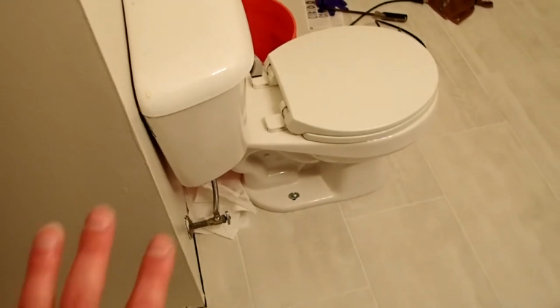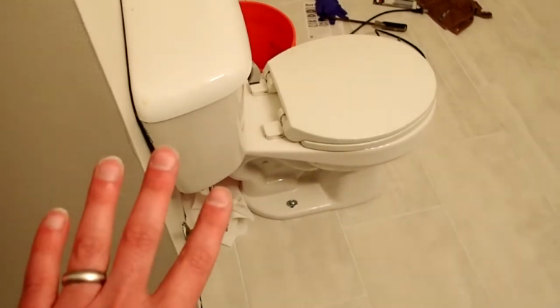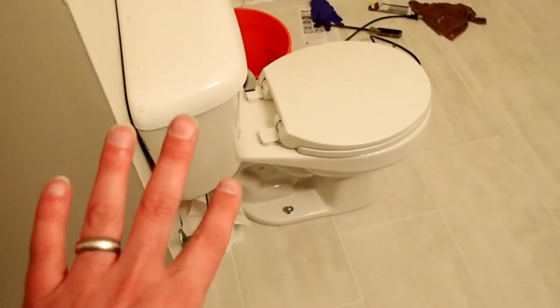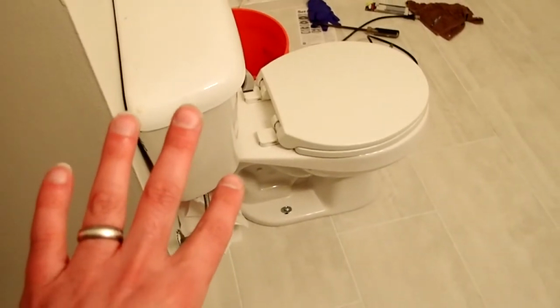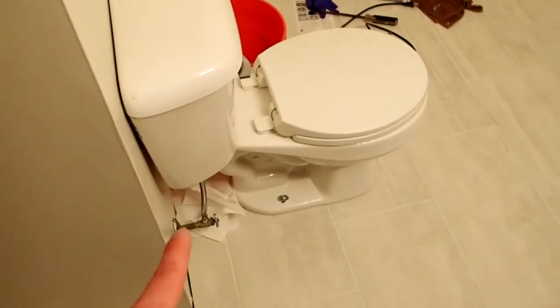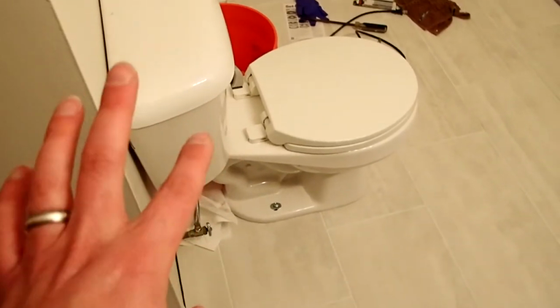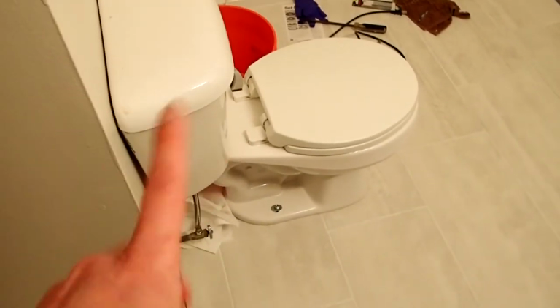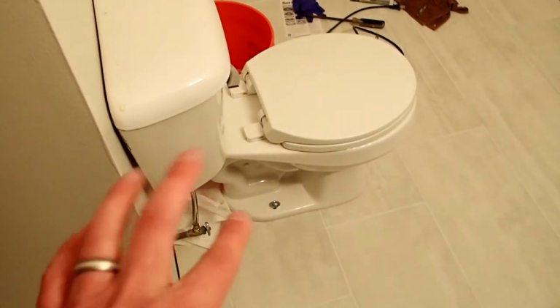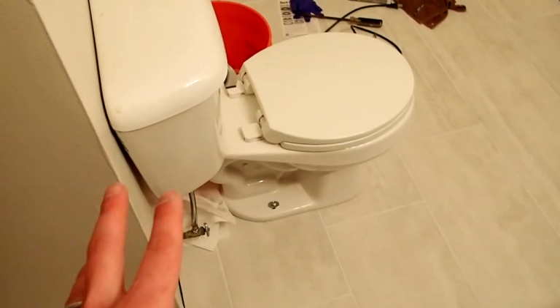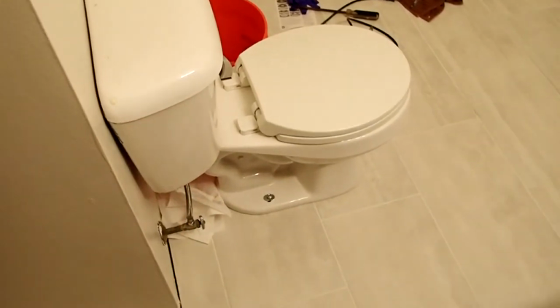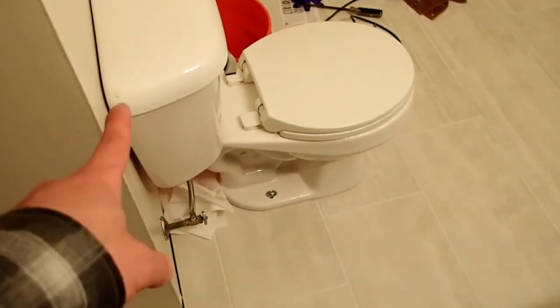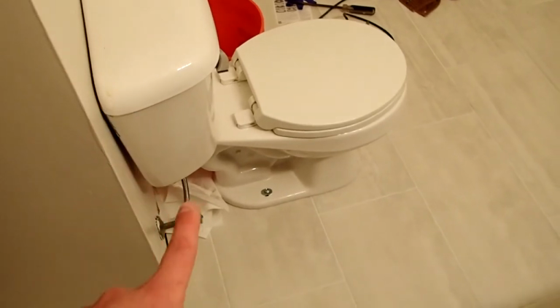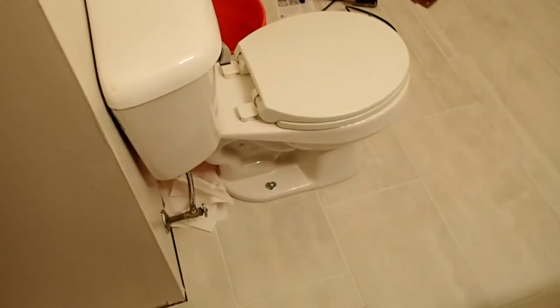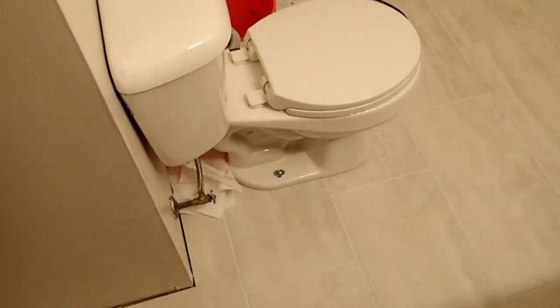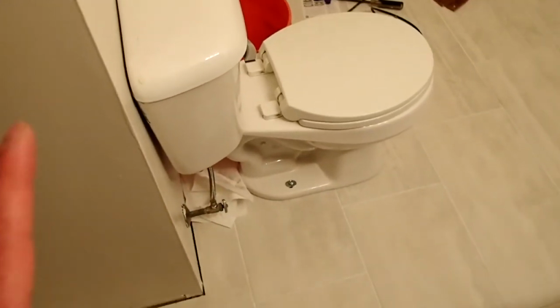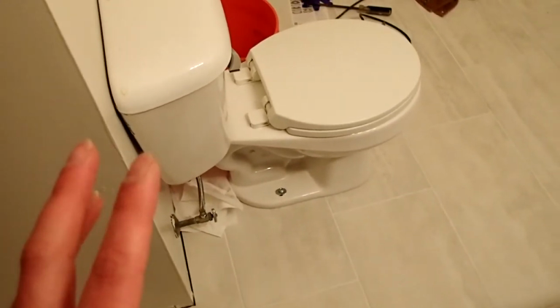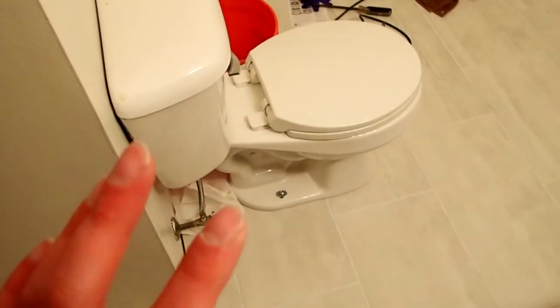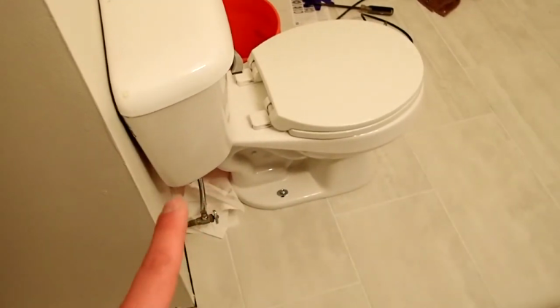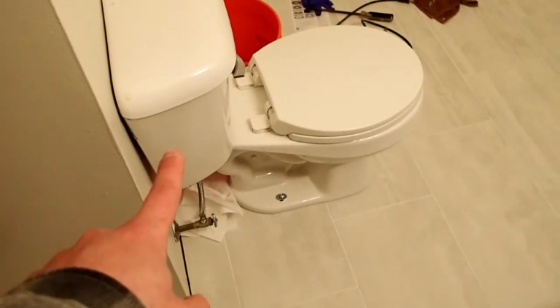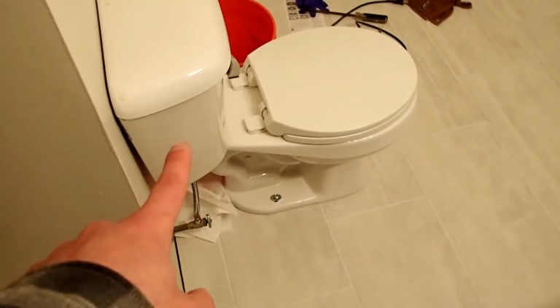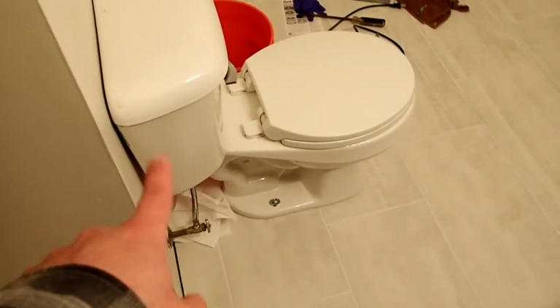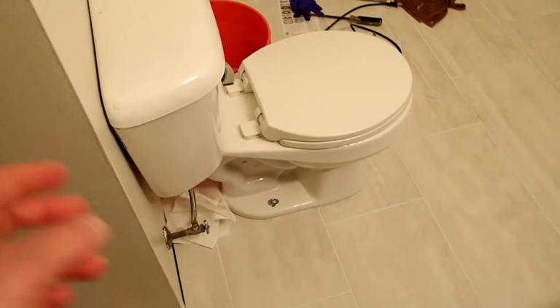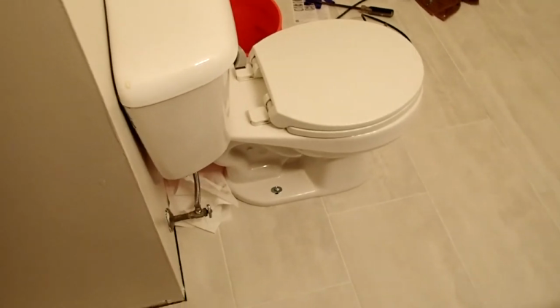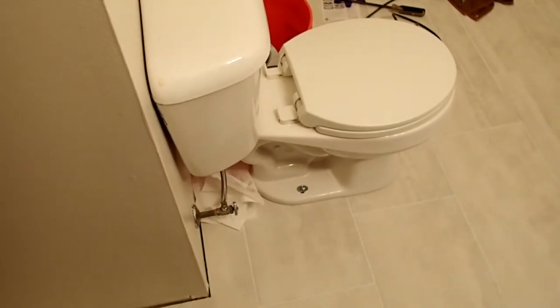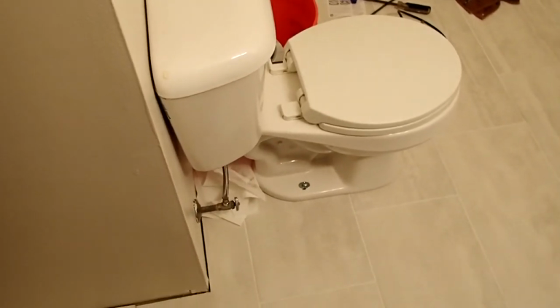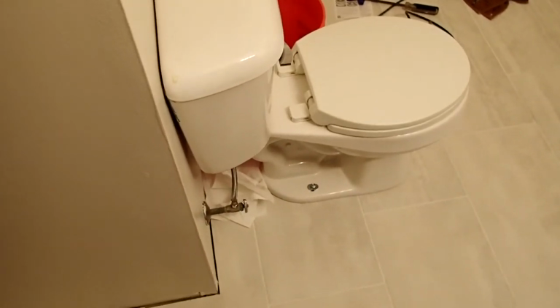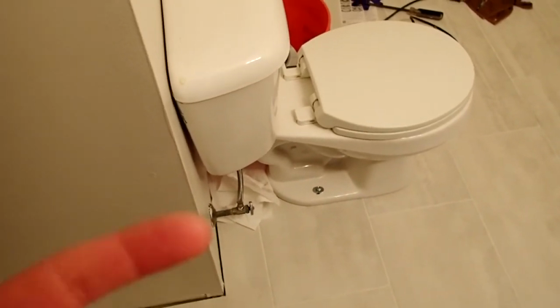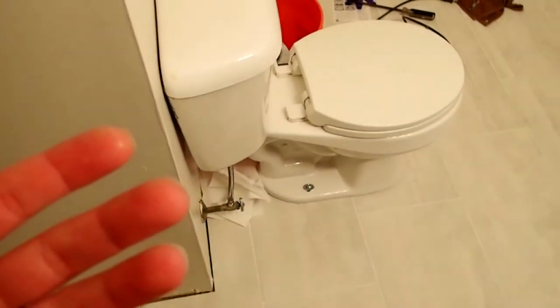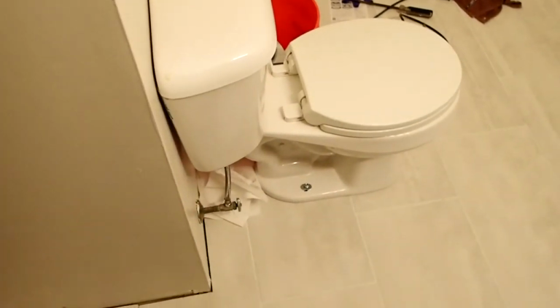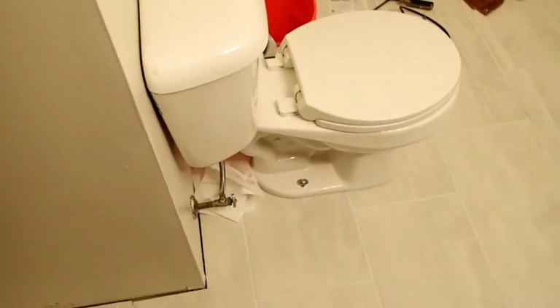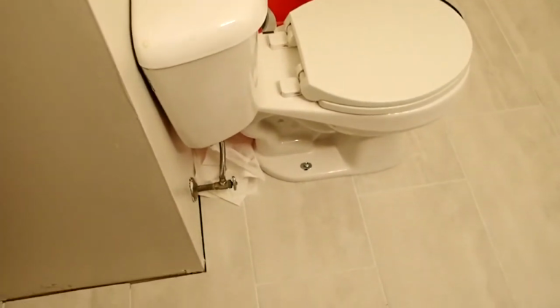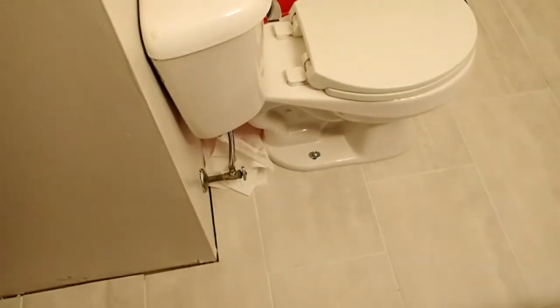So we took it back apart, changed the bolts, changed the washers that hold the tank and the bowl assembly, and it's still leaking somewhere in there. And I can't determine where it's at. So there may be a crack in the tank.